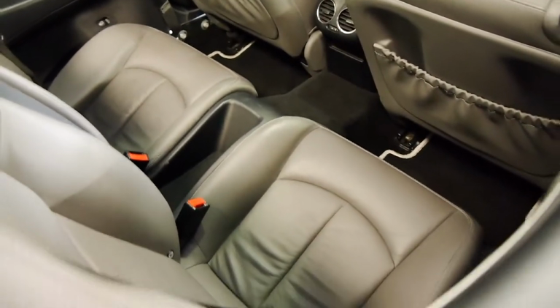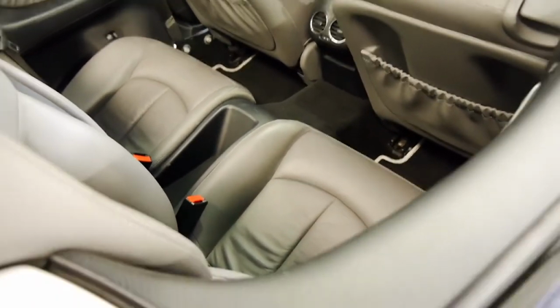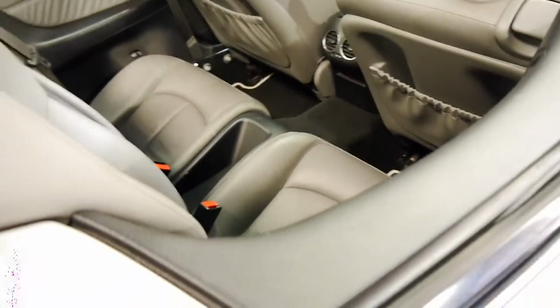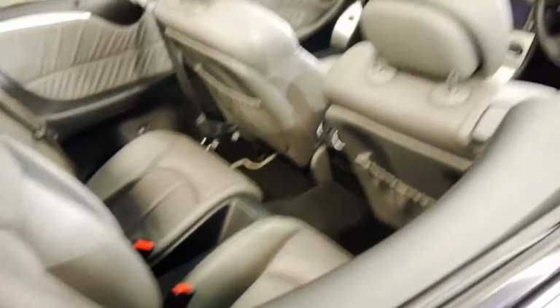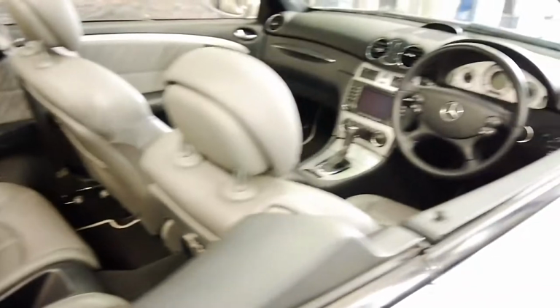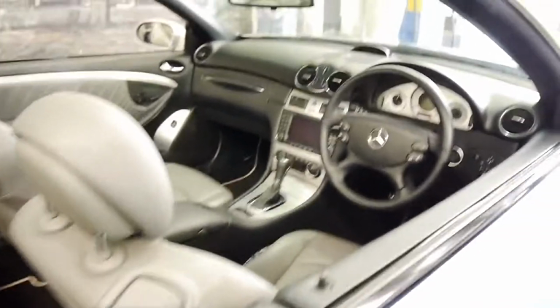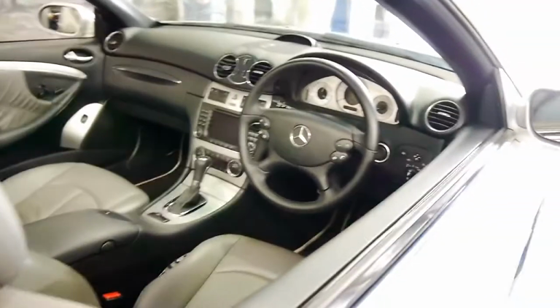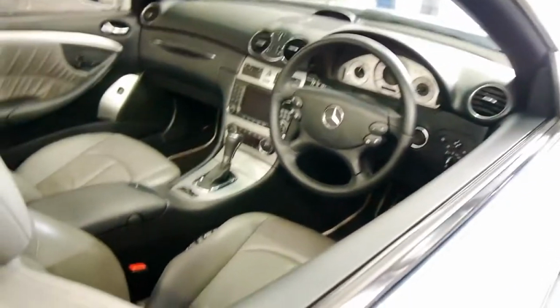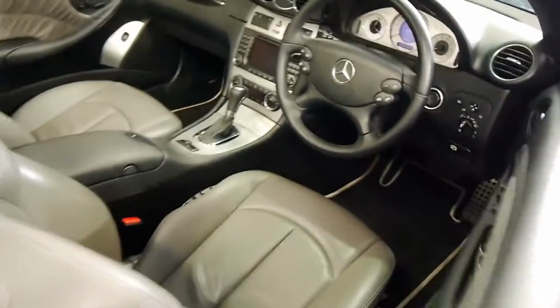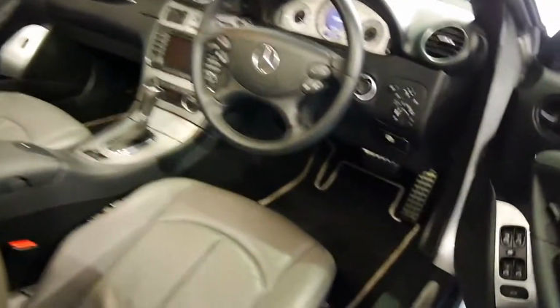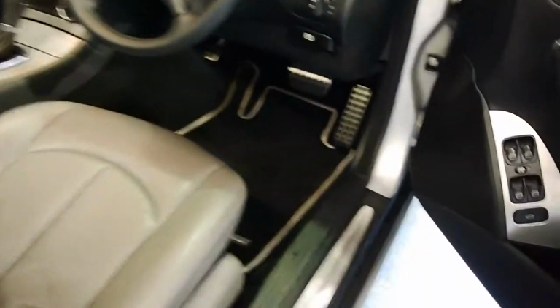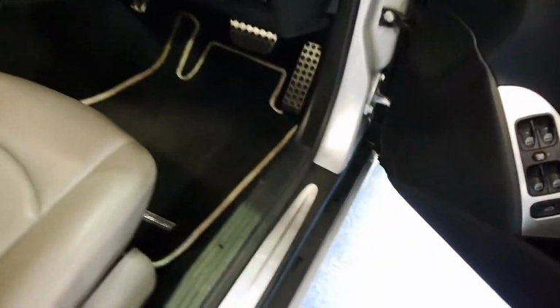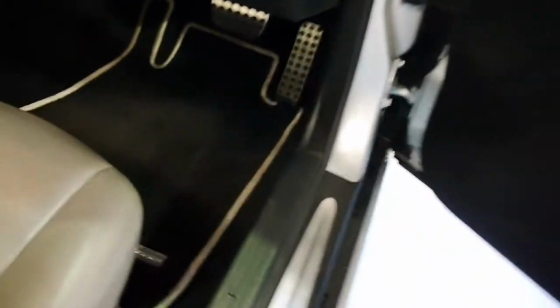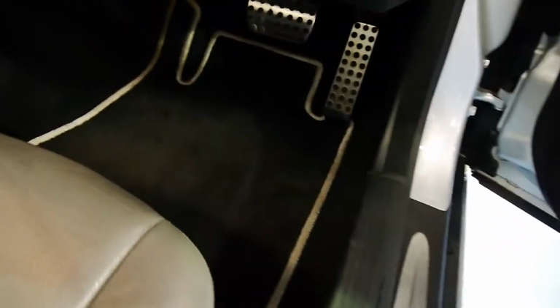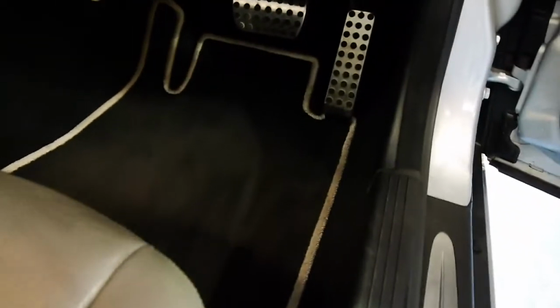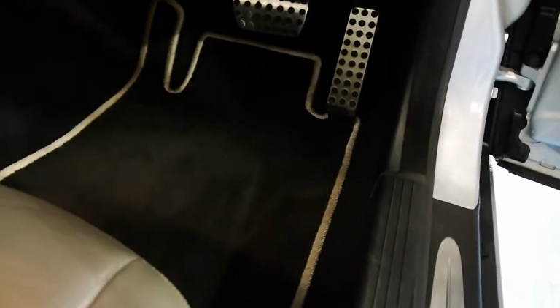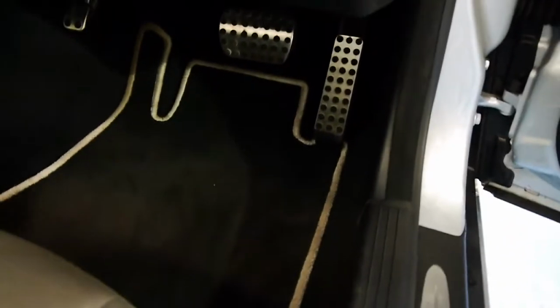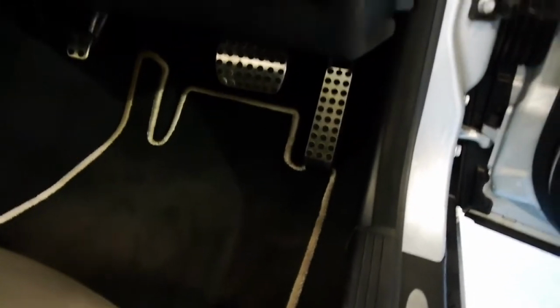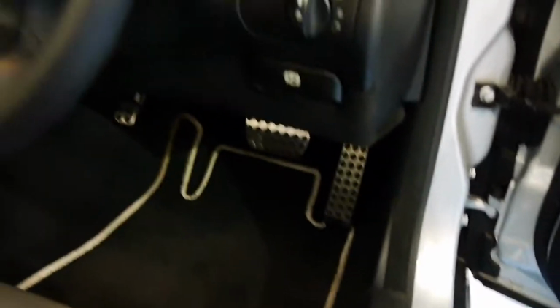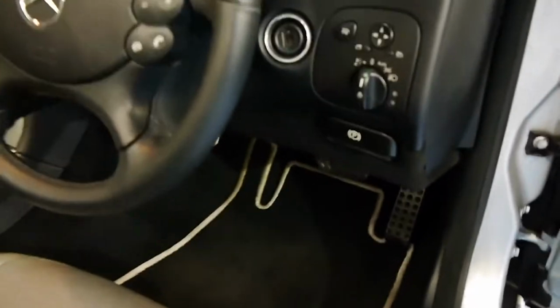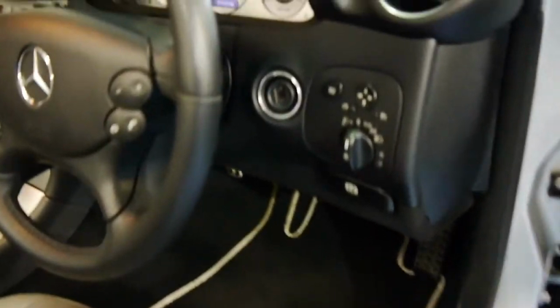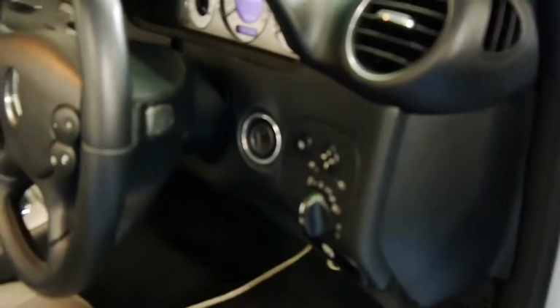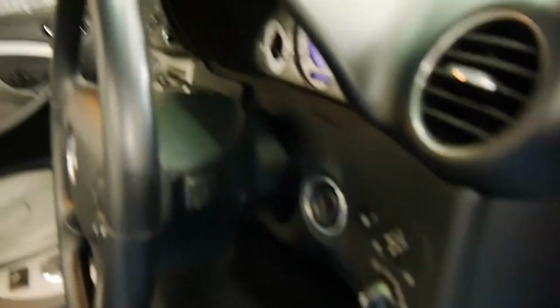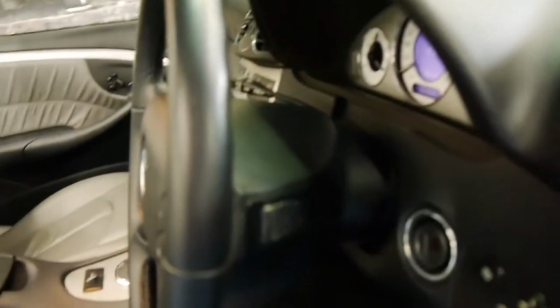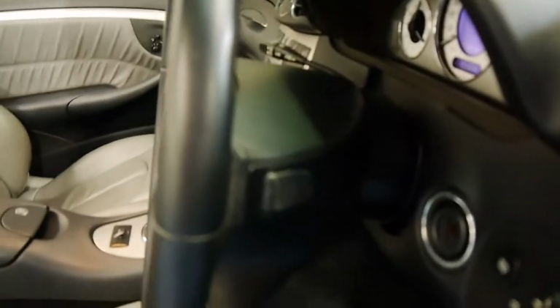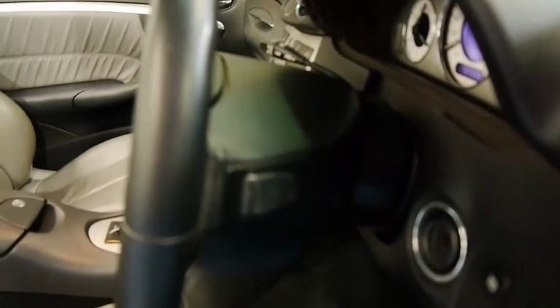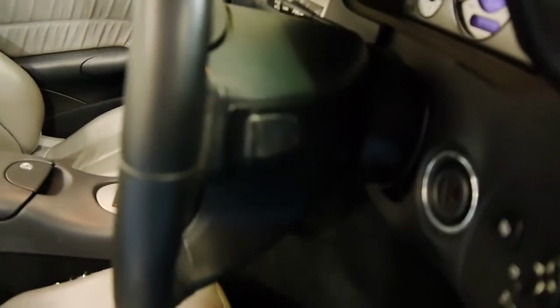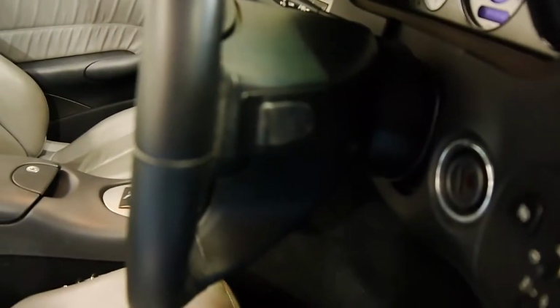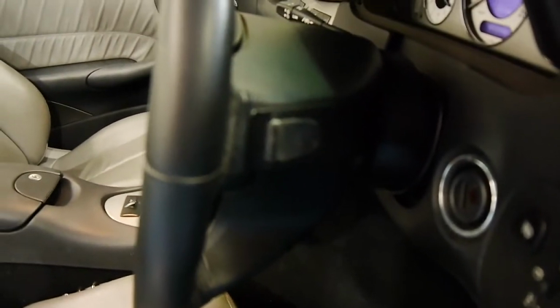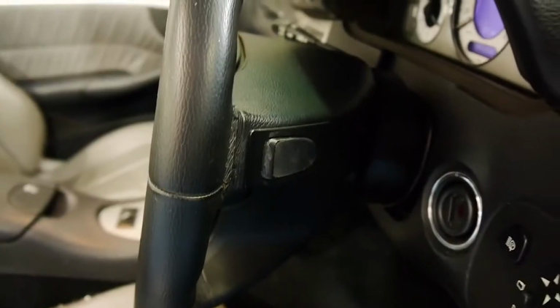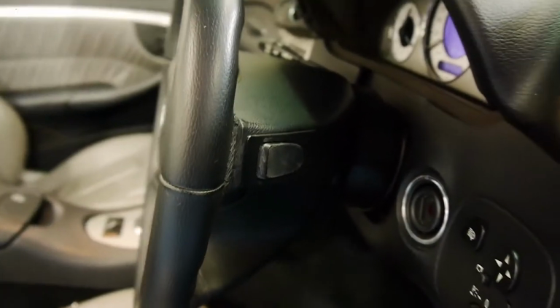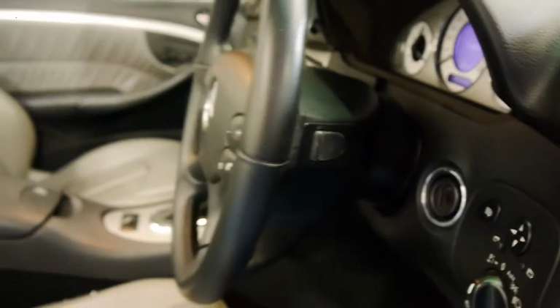The Sport Edition gets you this extra stitching in the seat. If you look under there at the pedals, you get those stainless steel pedals, and looking behind the steering wheel there, you've got paddle shift controllers.